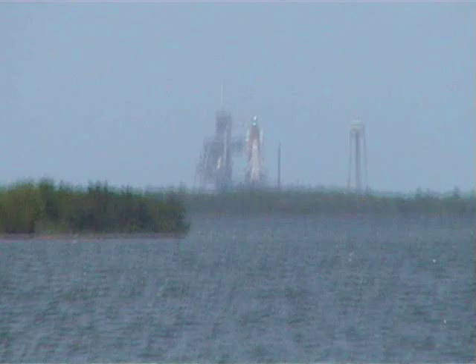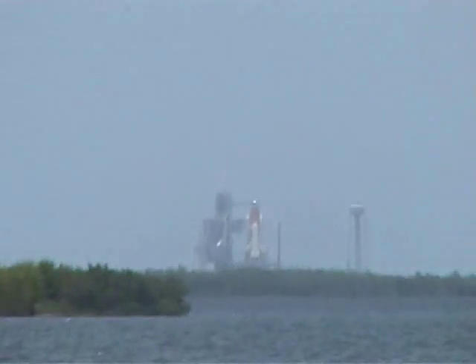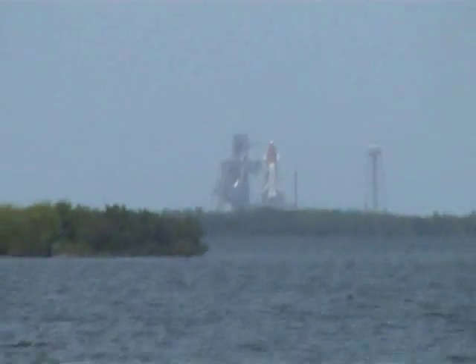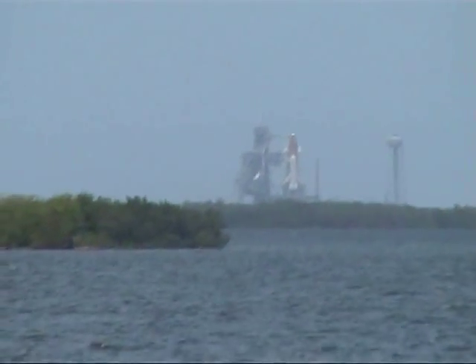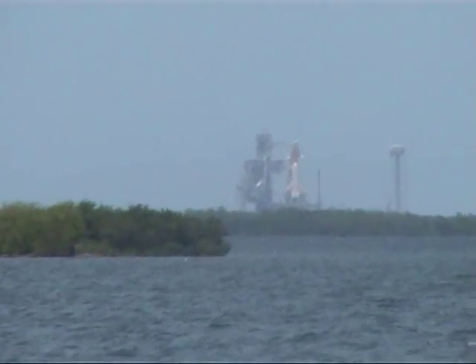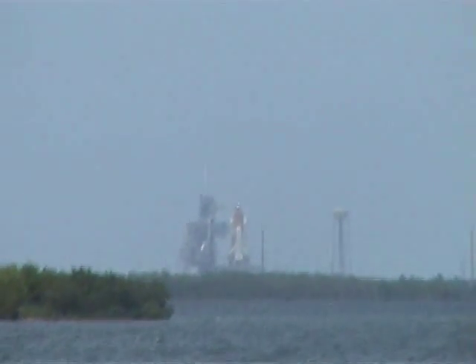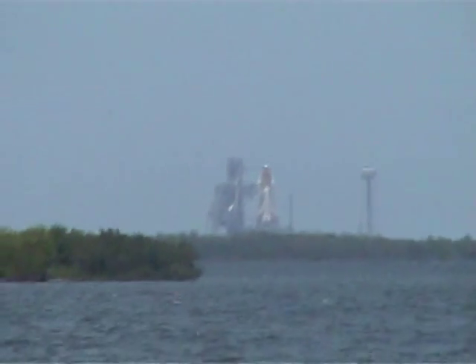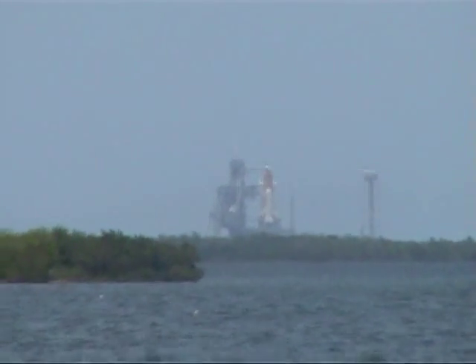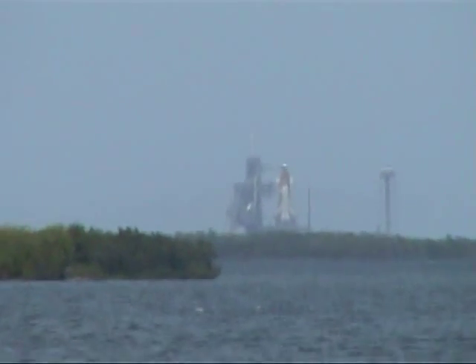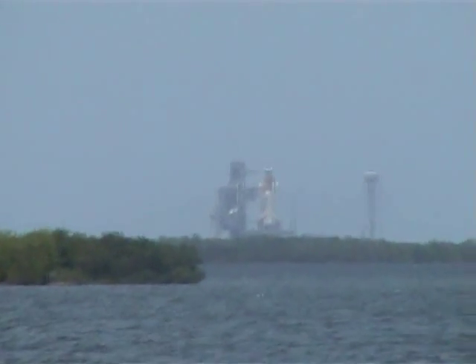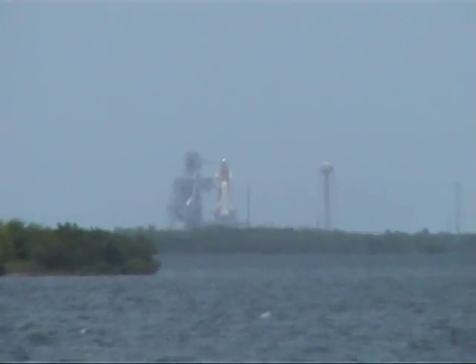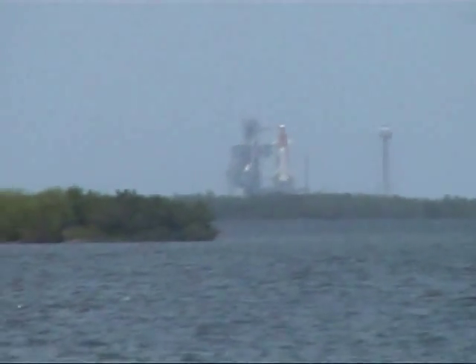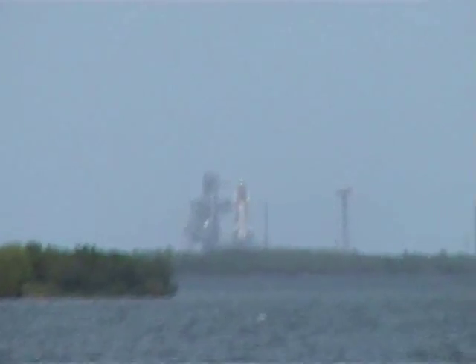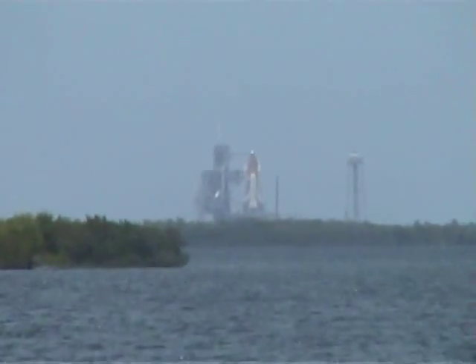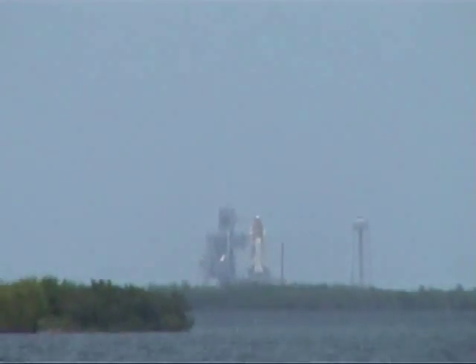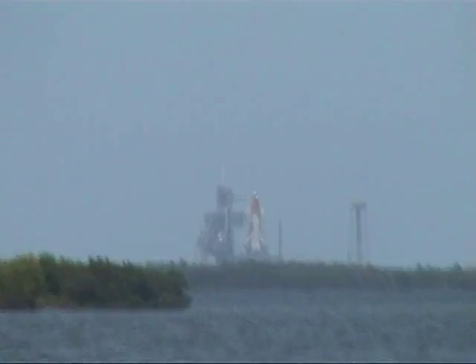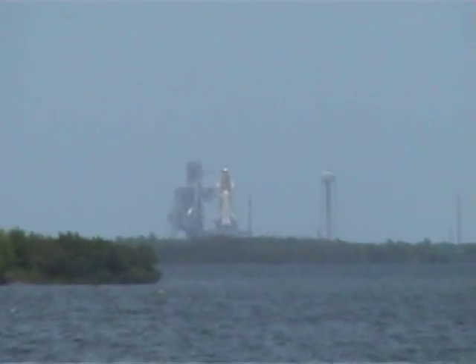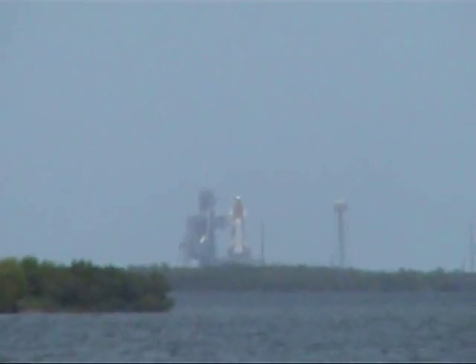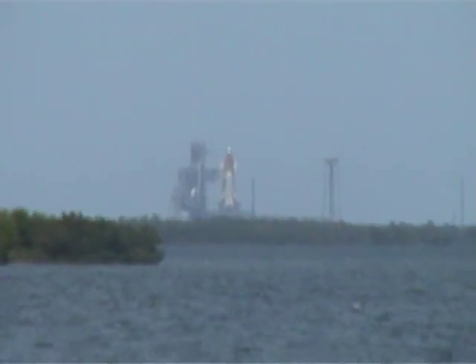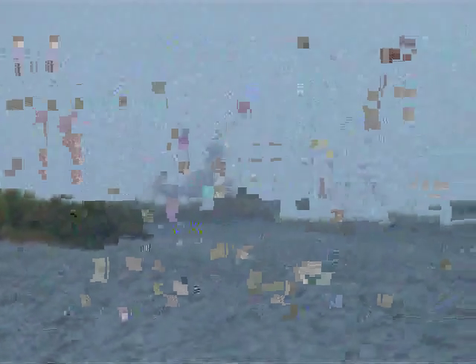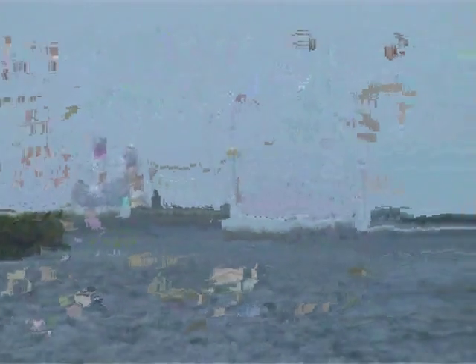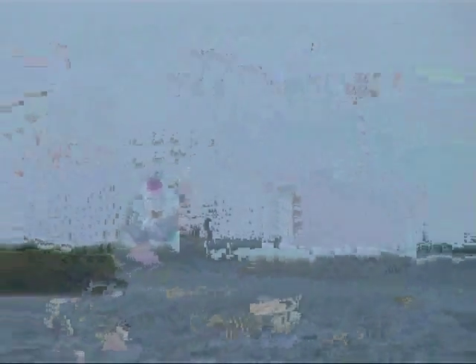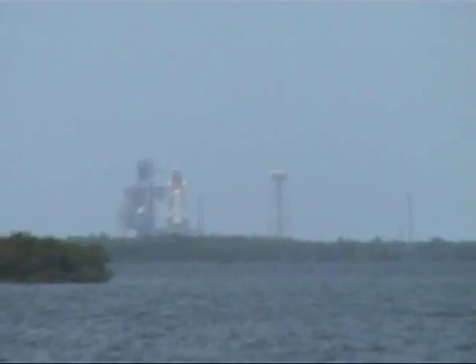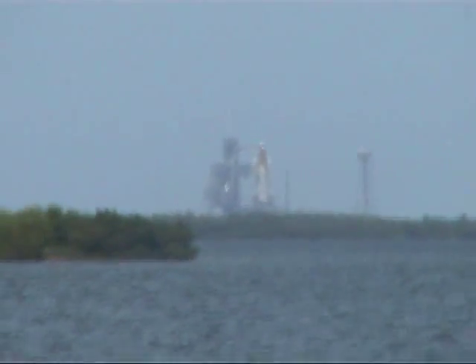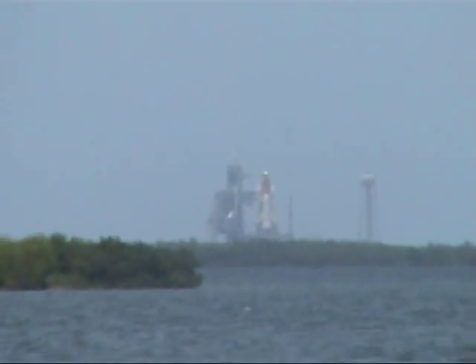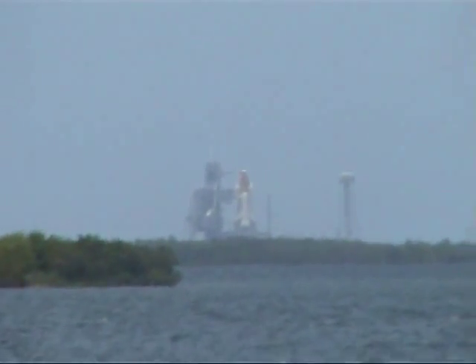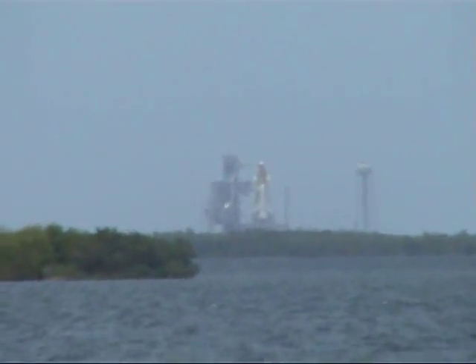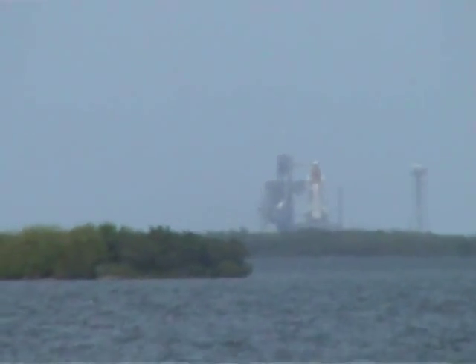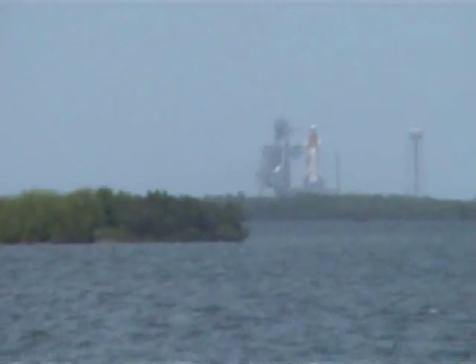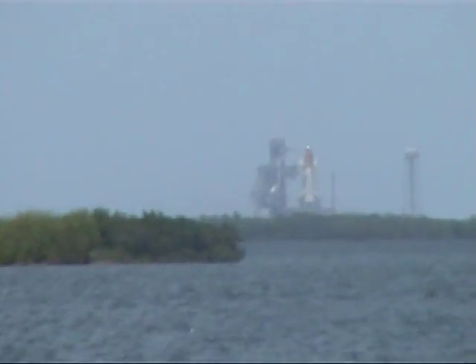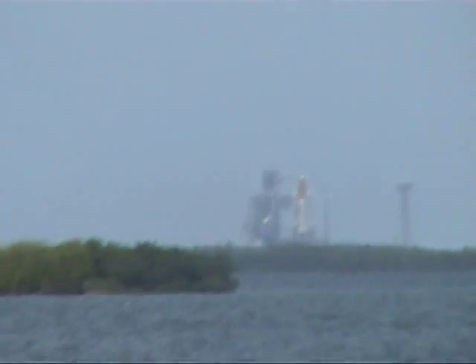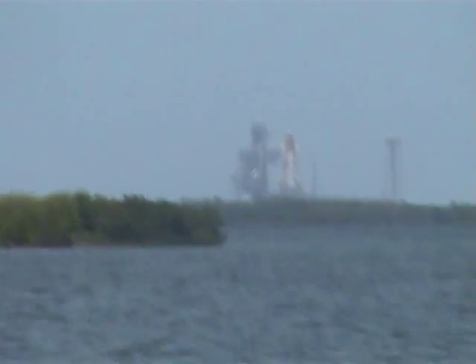Launch pads. Obviously we've got Atlantis sitting out there right now. She rolled out this morning. She's been on the pad maybe two hours. She should fly on June the 8th, about 7 to 7:30 p.m.